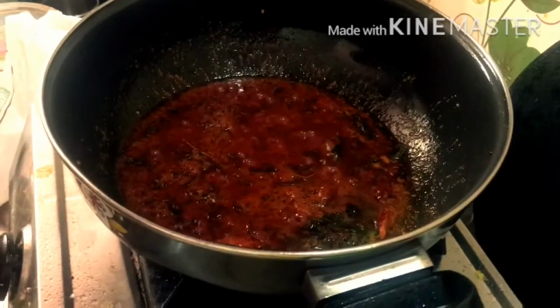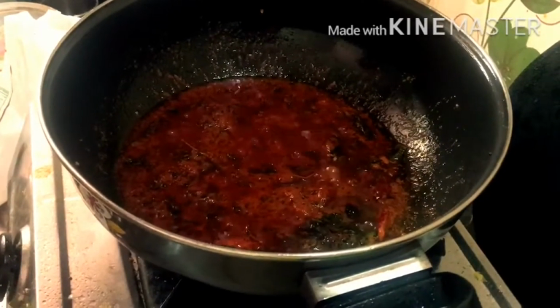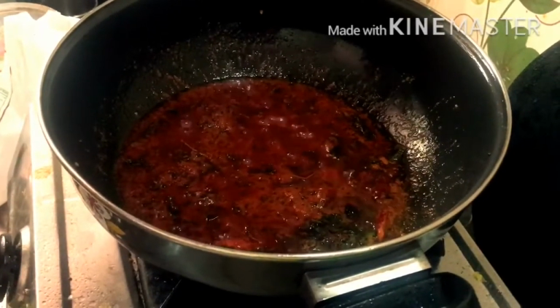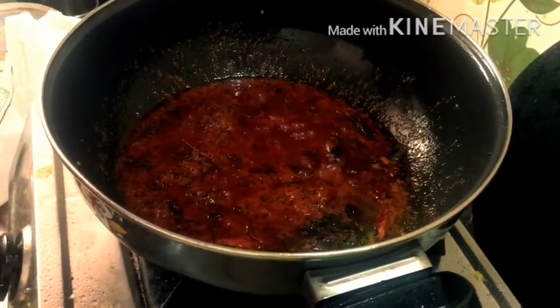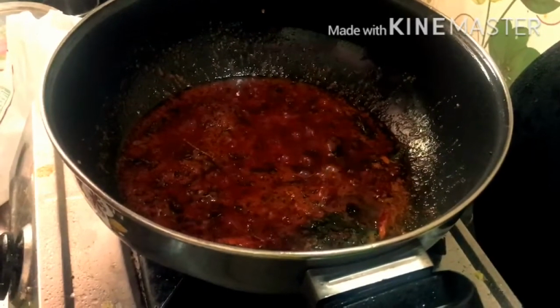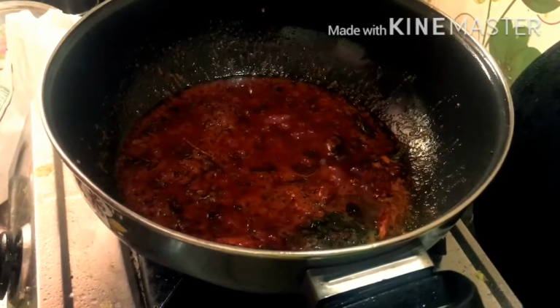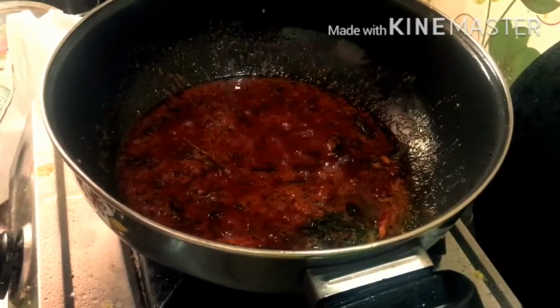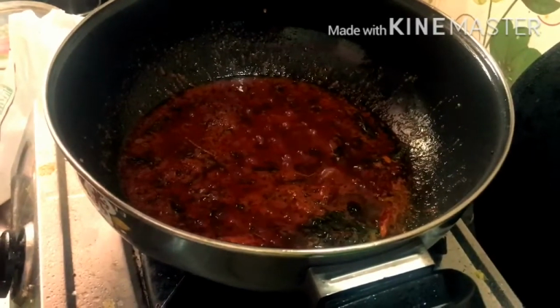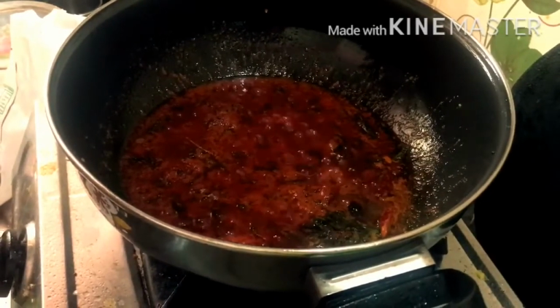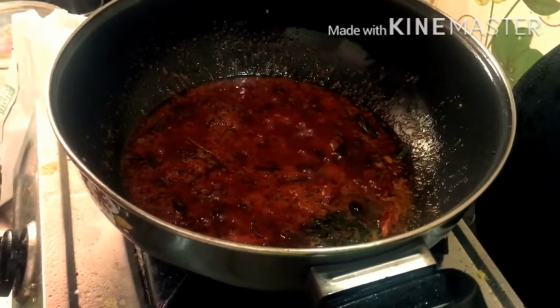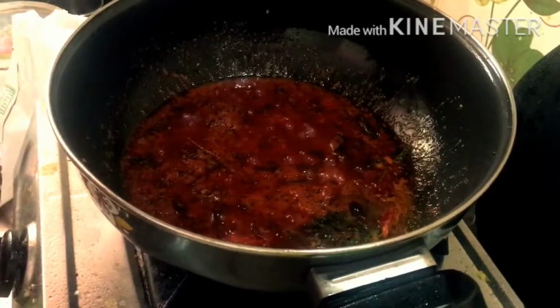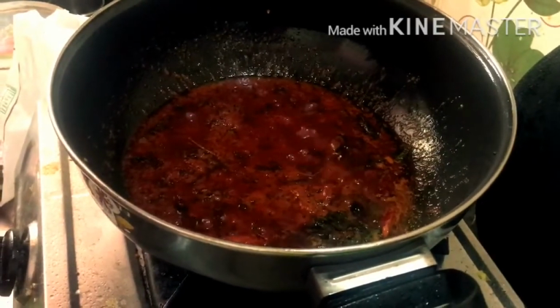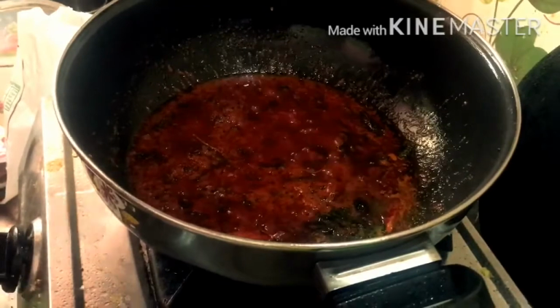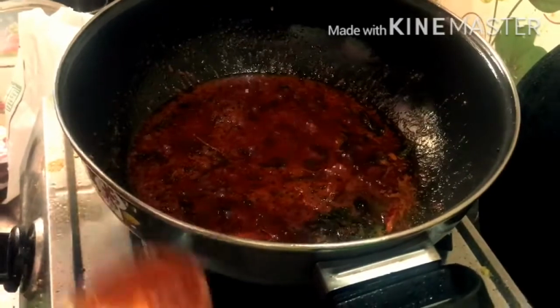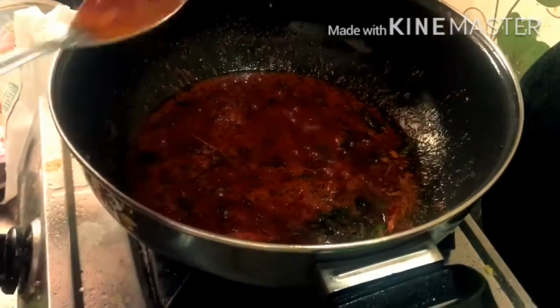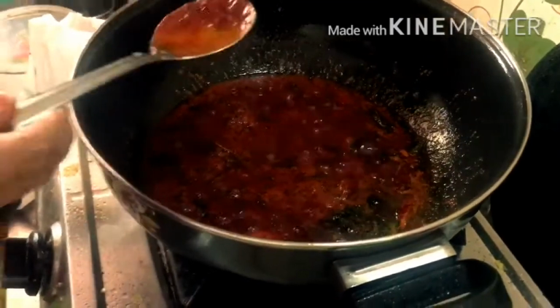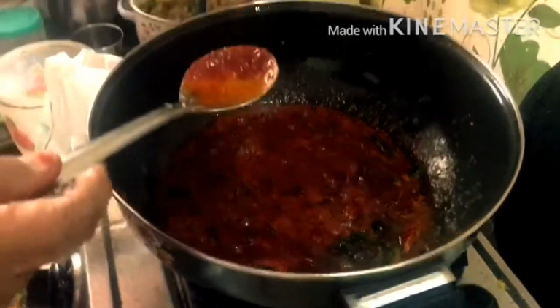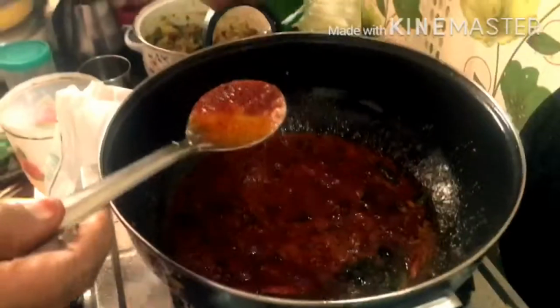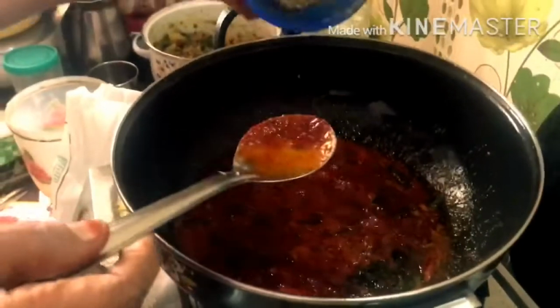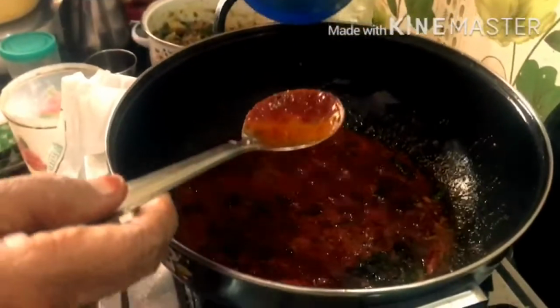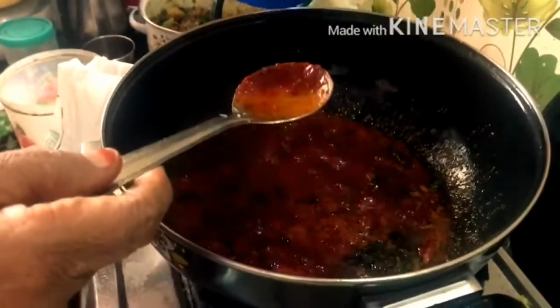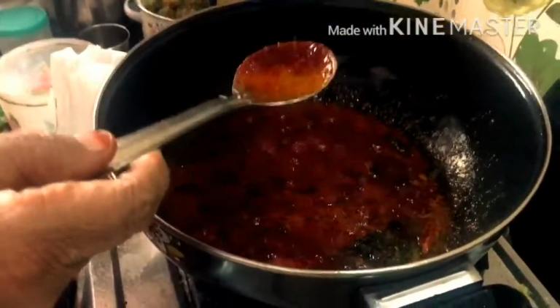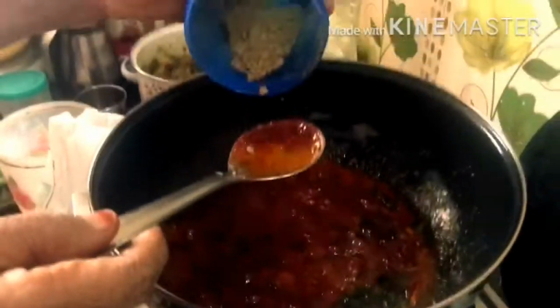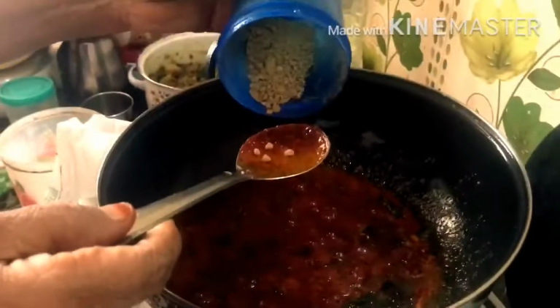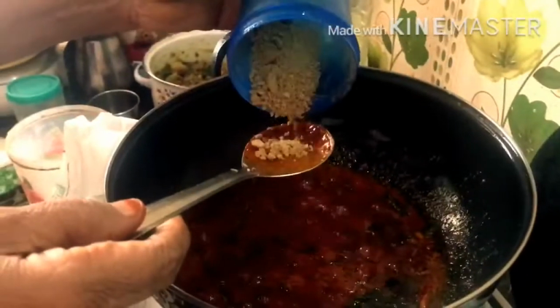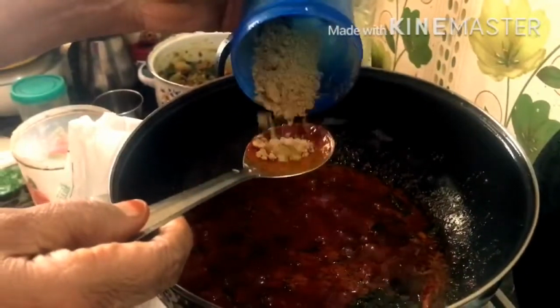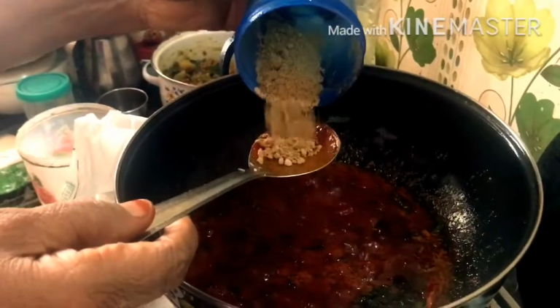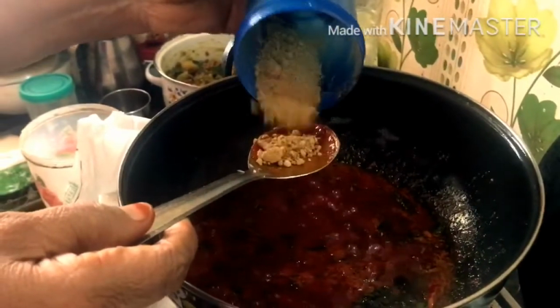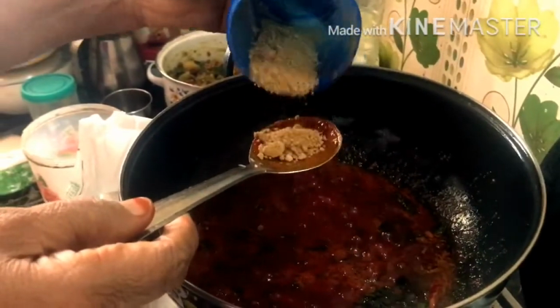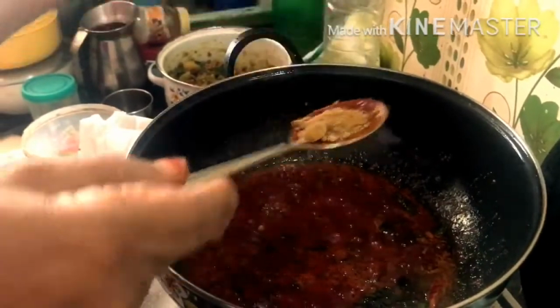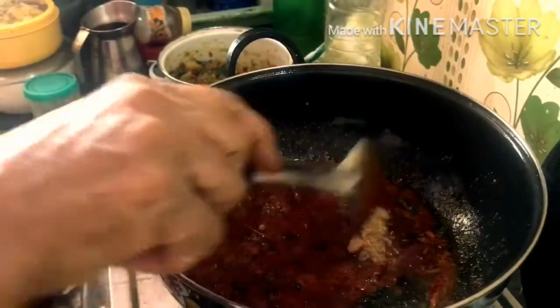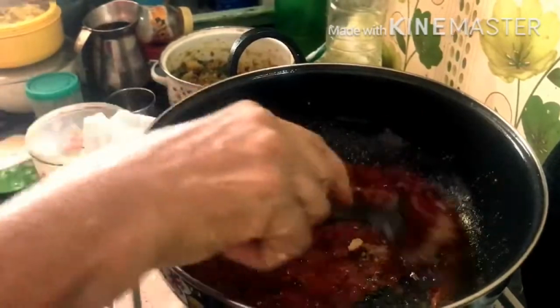We have to cut down the olive oil and use the olive oil. Then we cut the olive oil in the form. You can cut it with the olive oil.